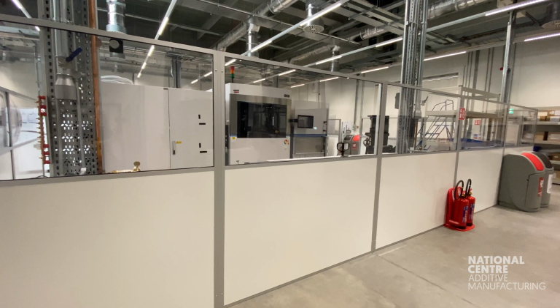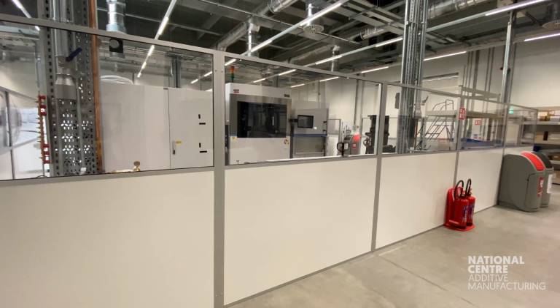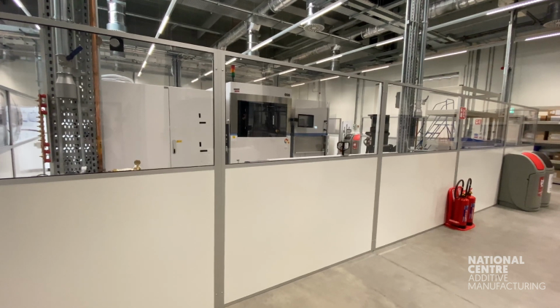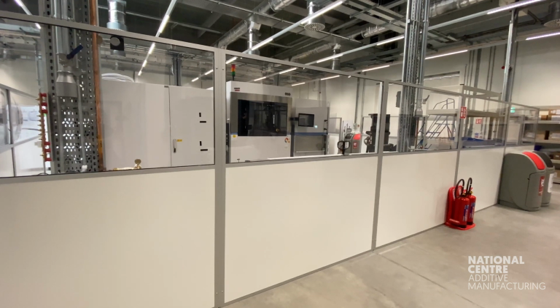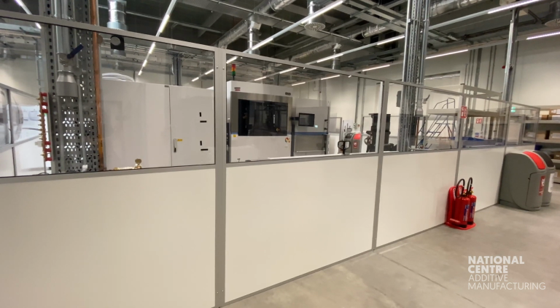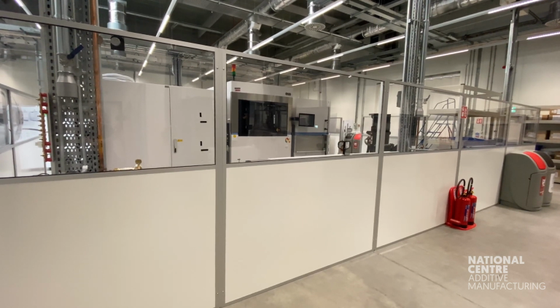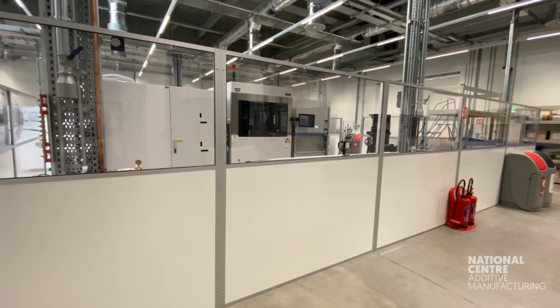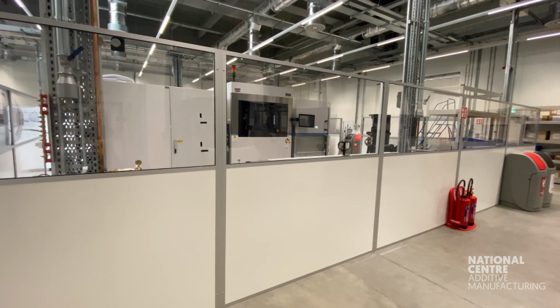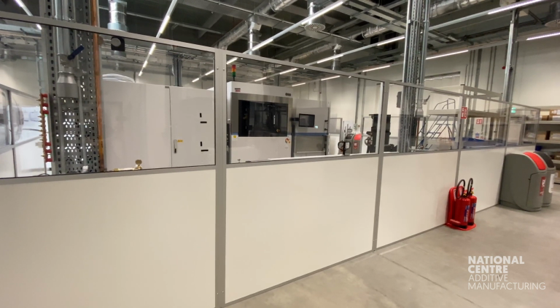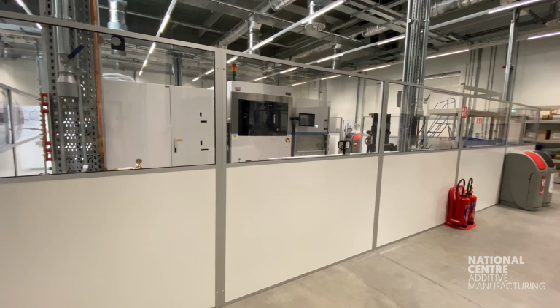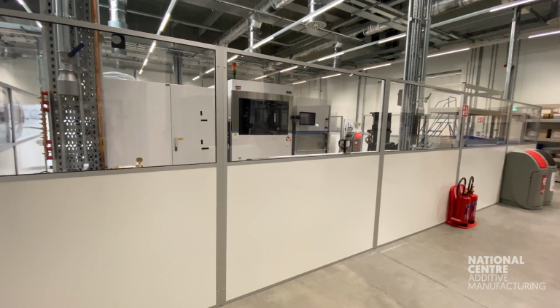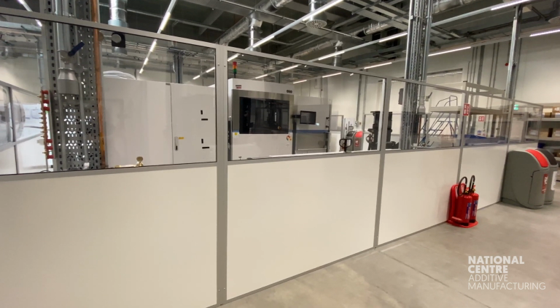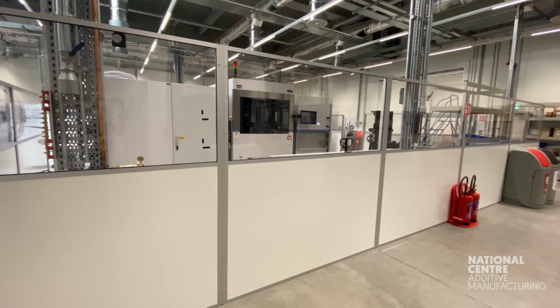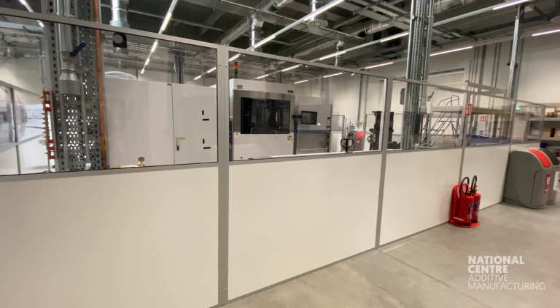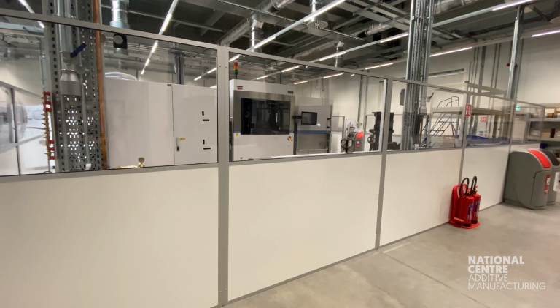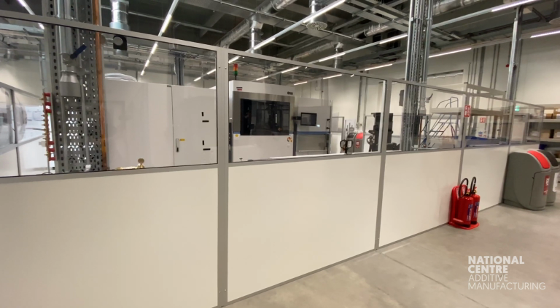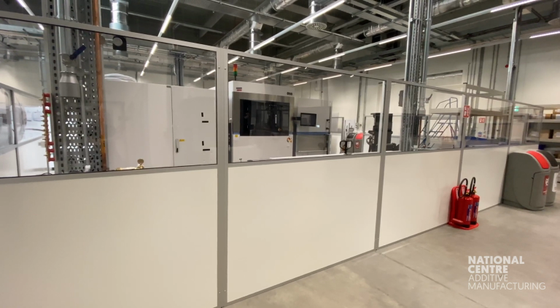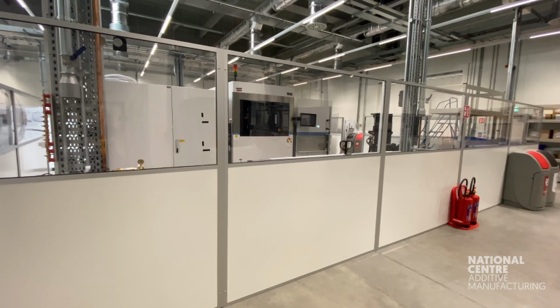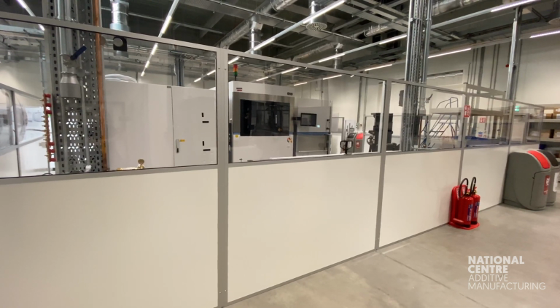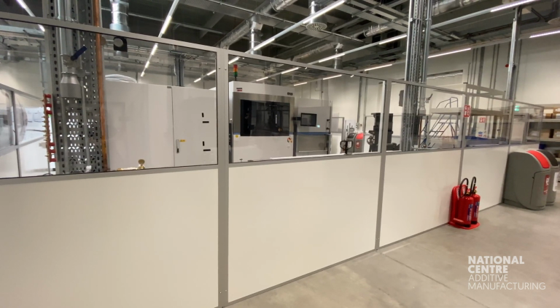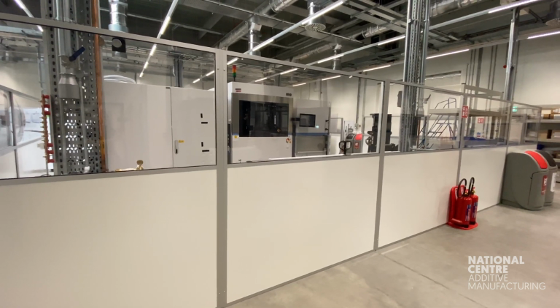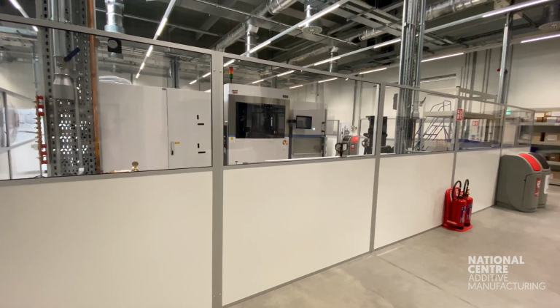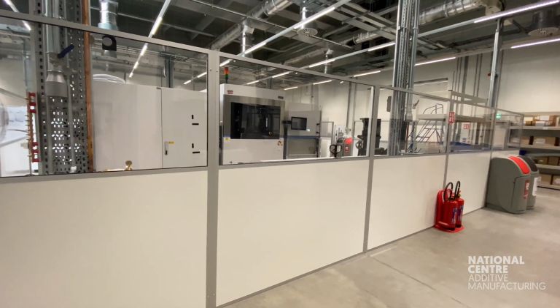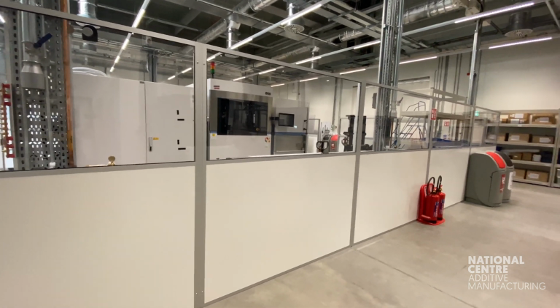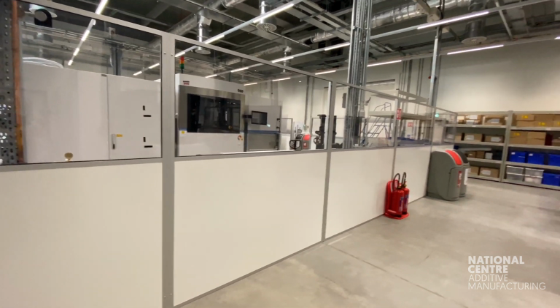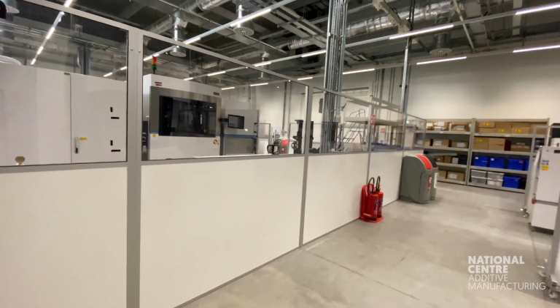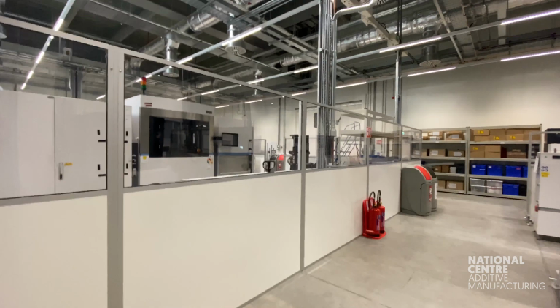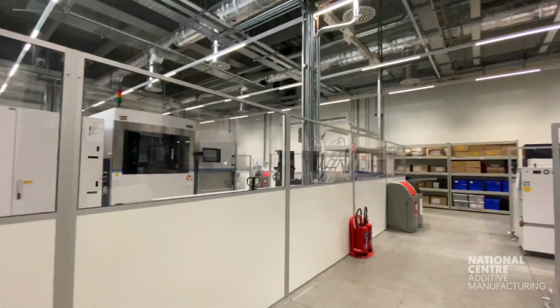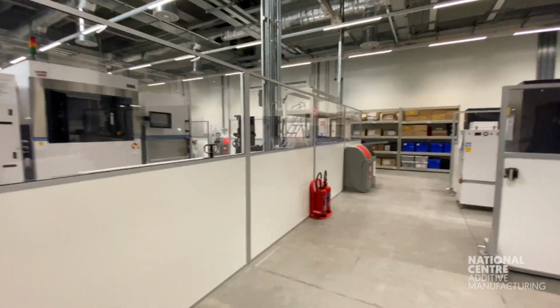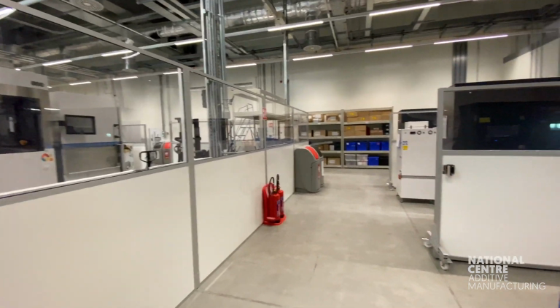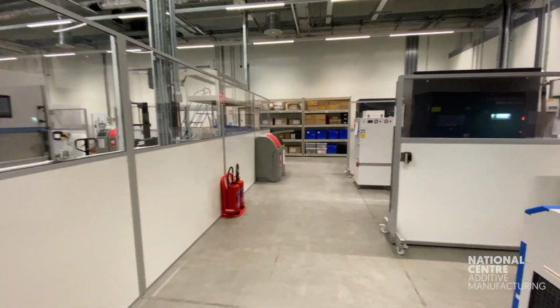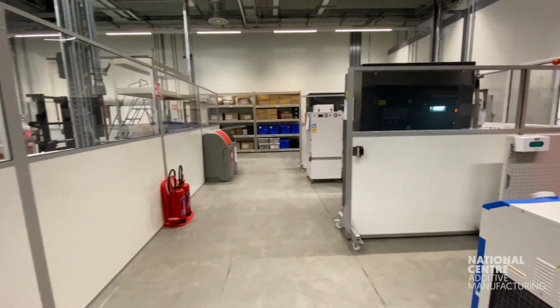The machines that you see here today have been purchased in one of three ways: through the MTC's membership scheme, through leases, or through direct purchases.